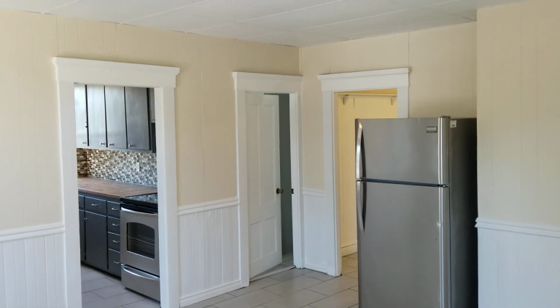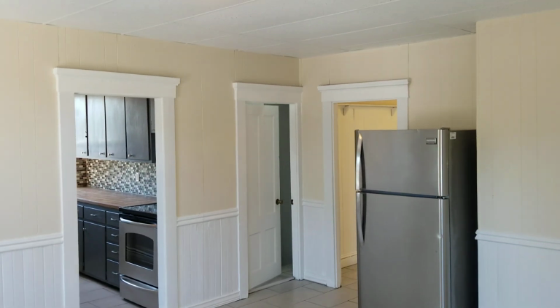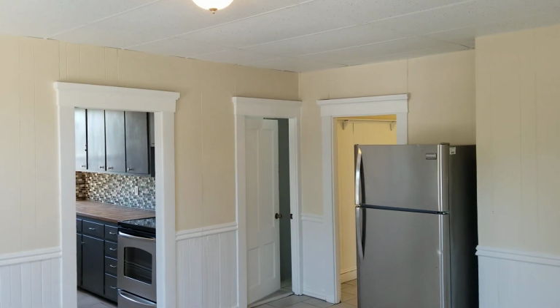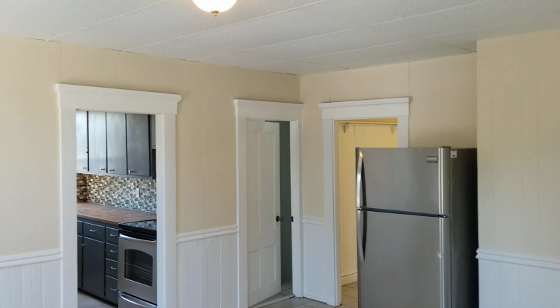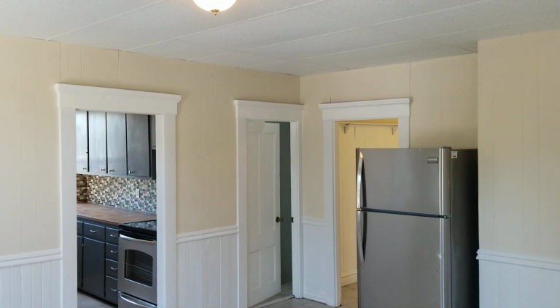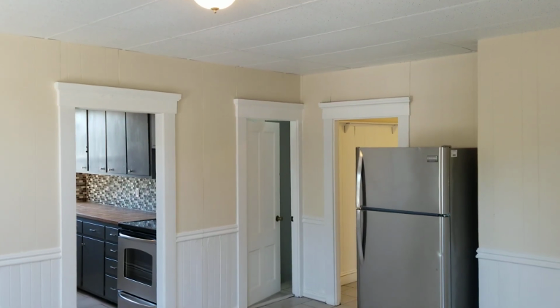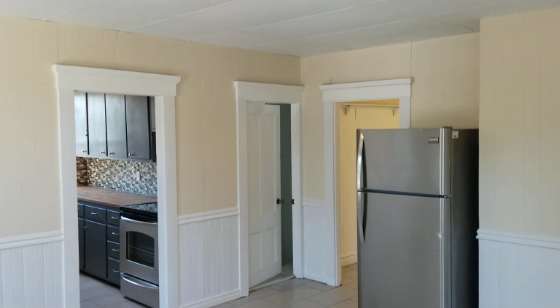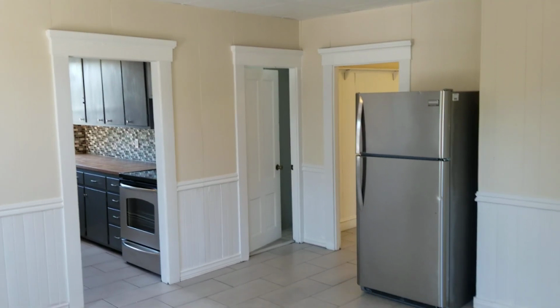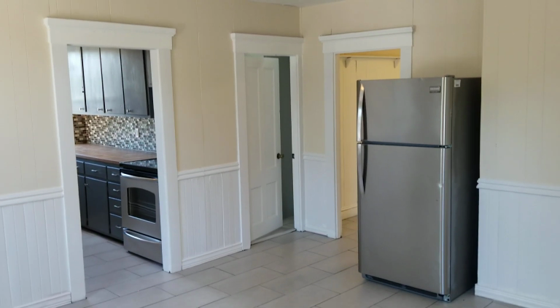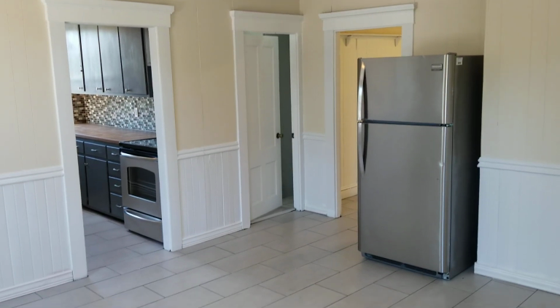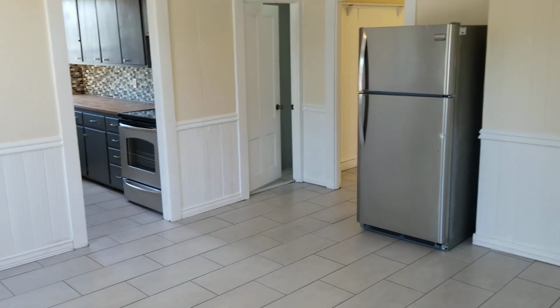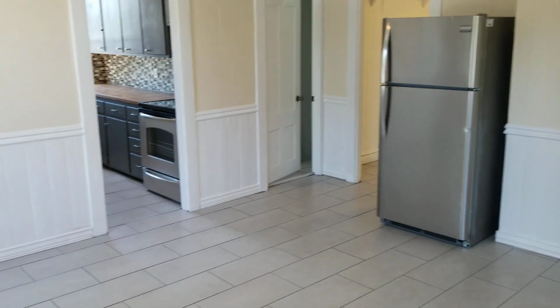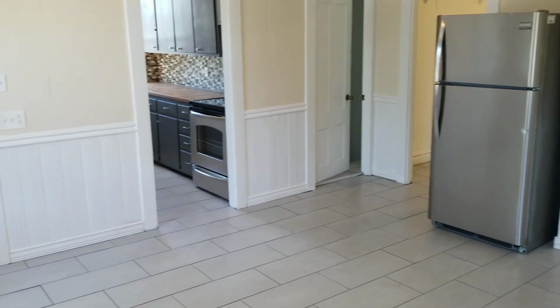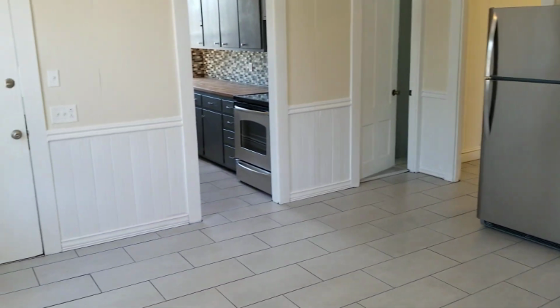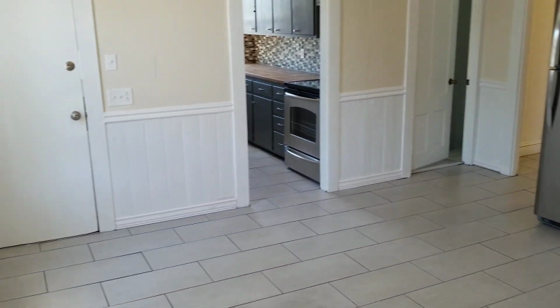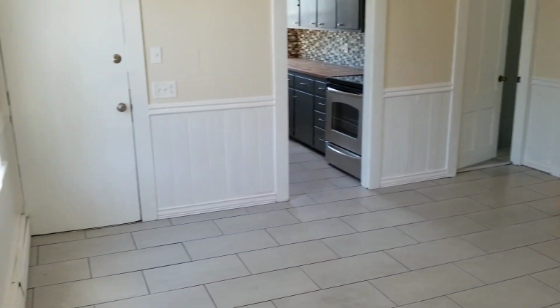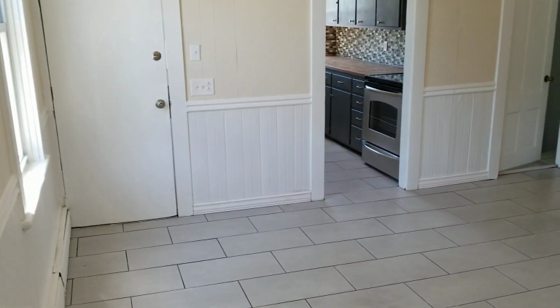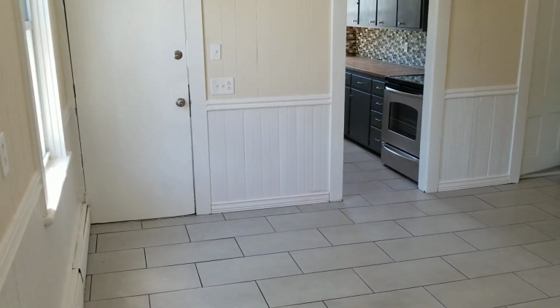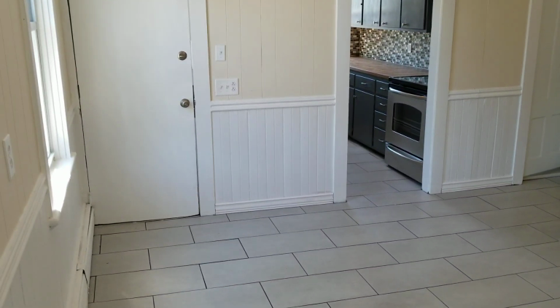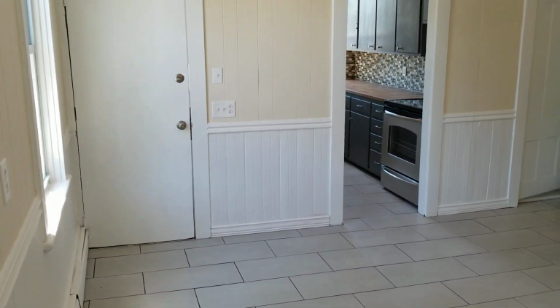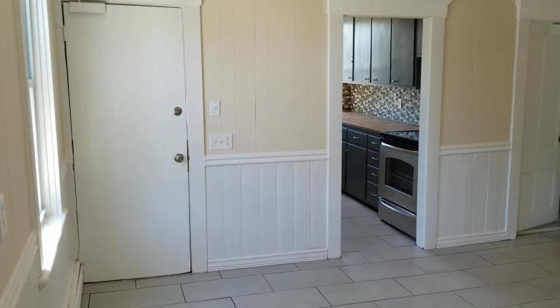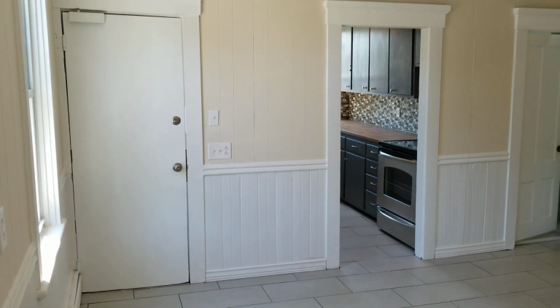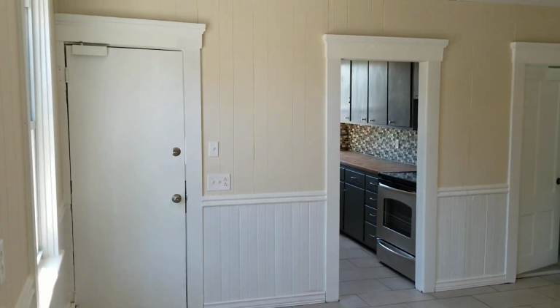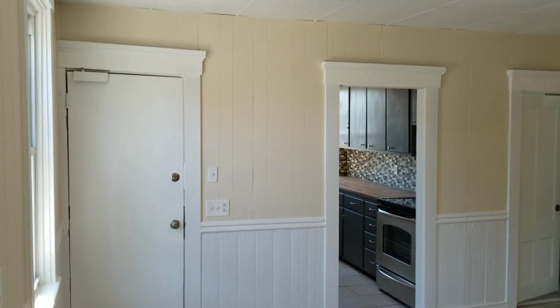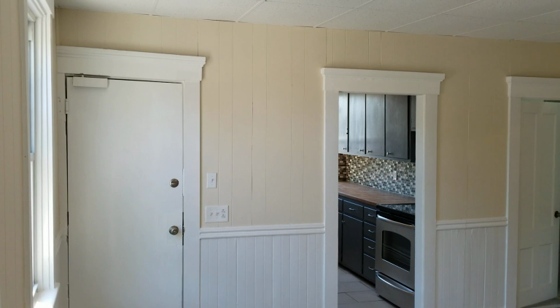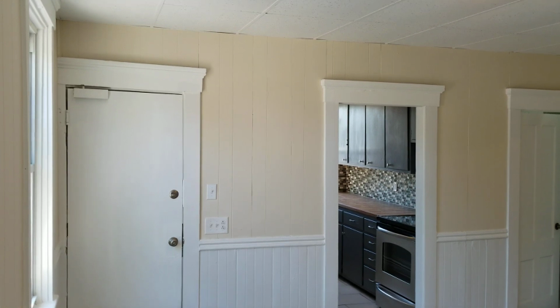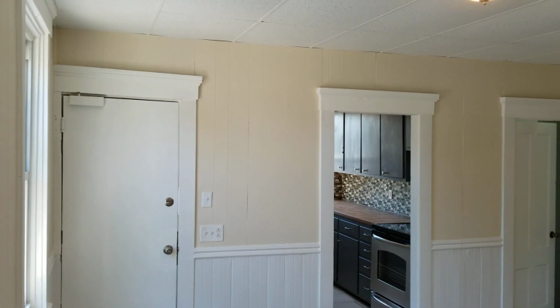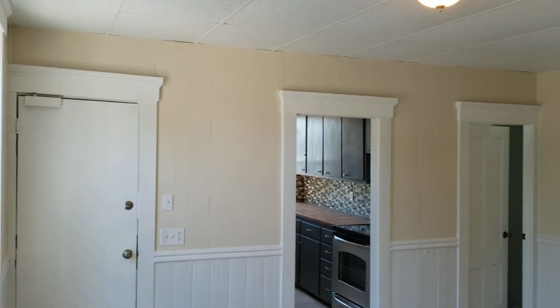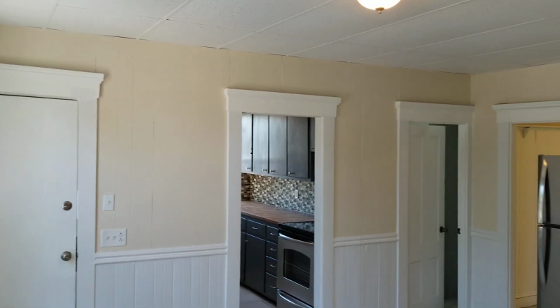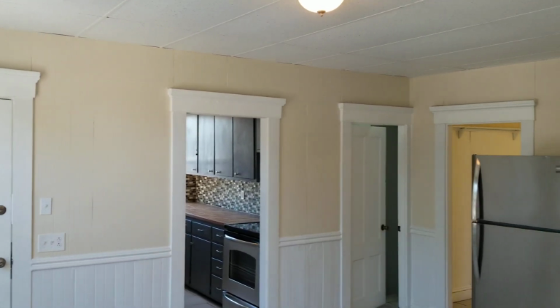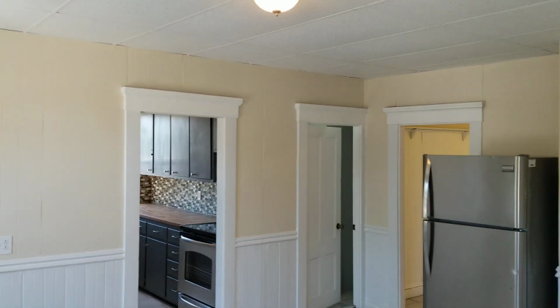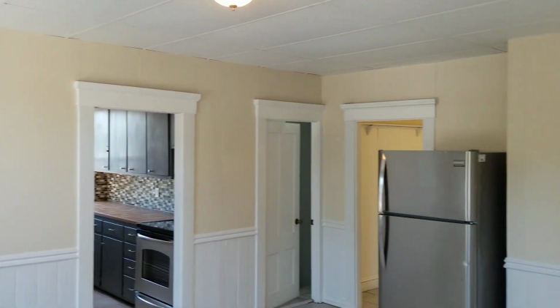Hello everybody, this is Jacob of Nexus. I'm here at 10-12 Guggencourt, unit 10B, located in Western Oregon Island. This is a second floor, one bedroom, one bathroom unit, and we're going to begin our walkthrough right in the kitchen area.